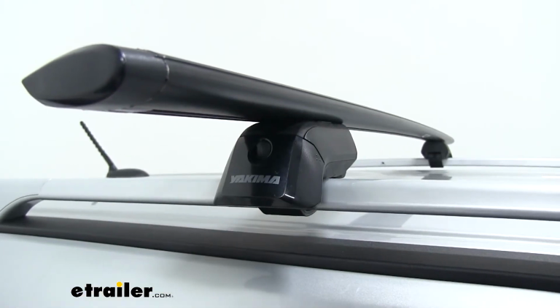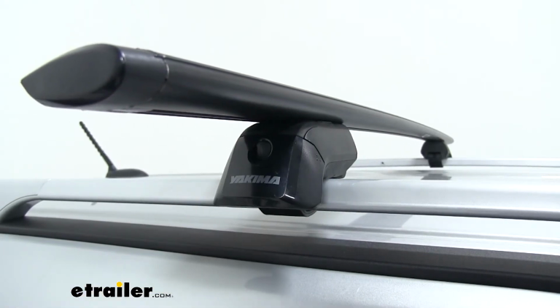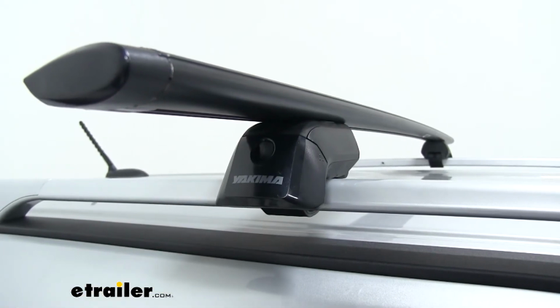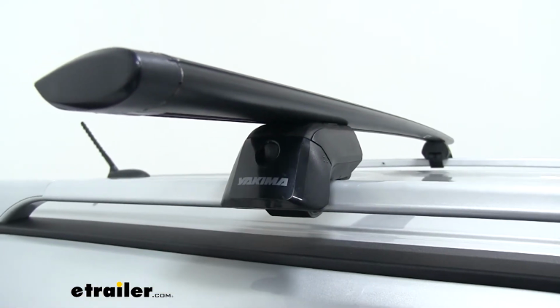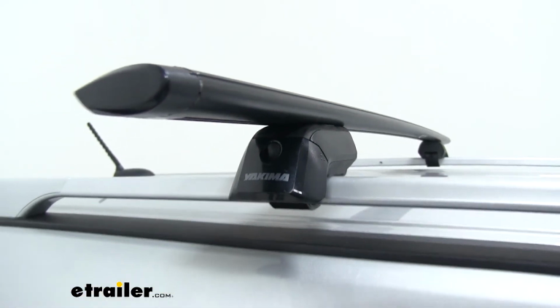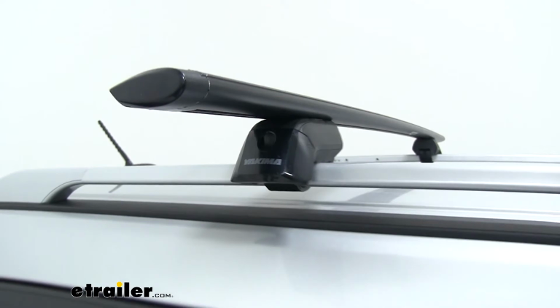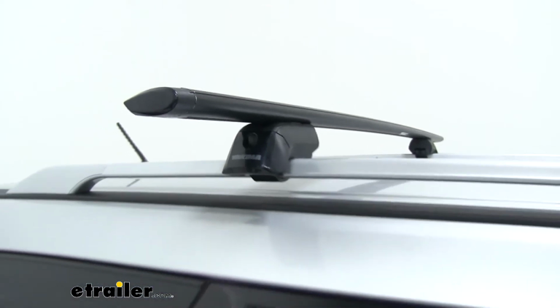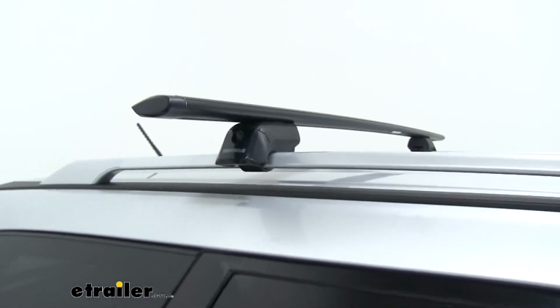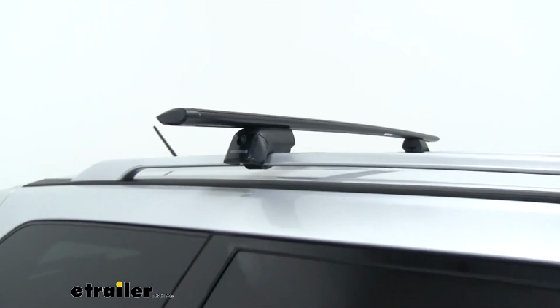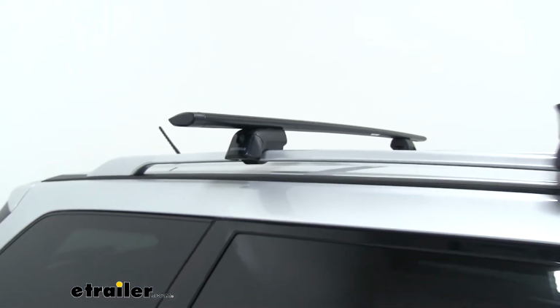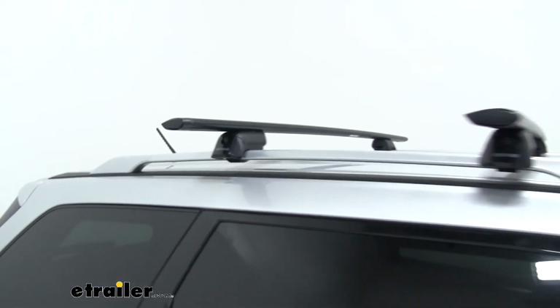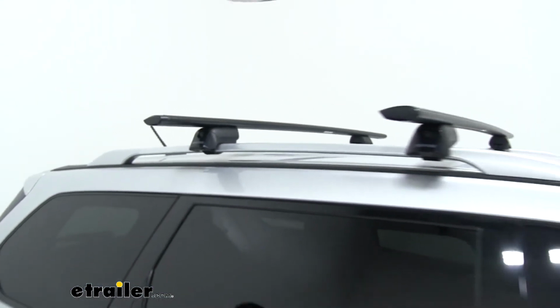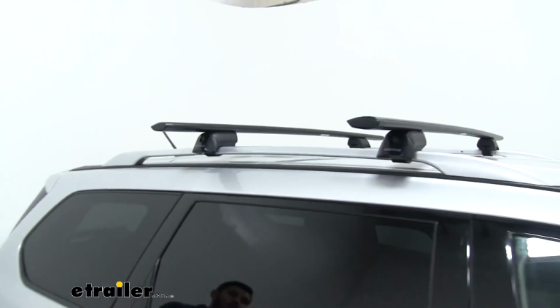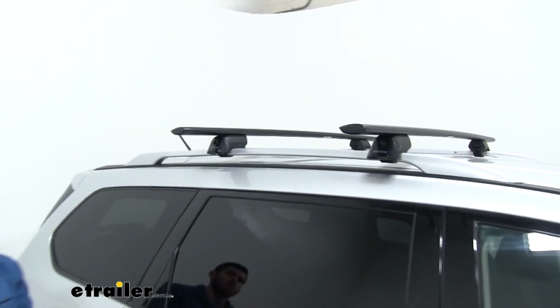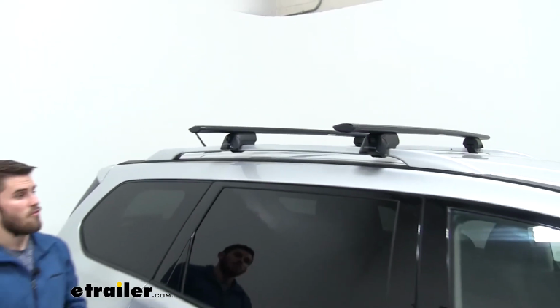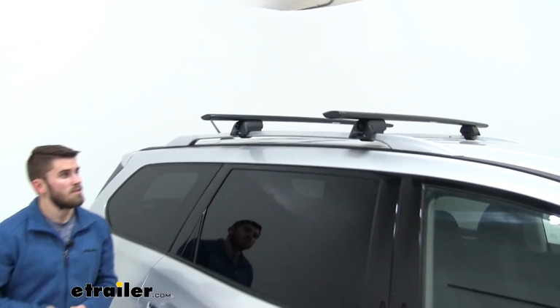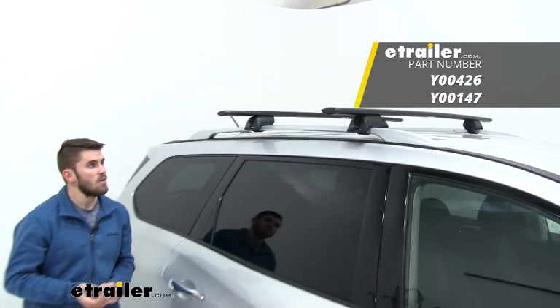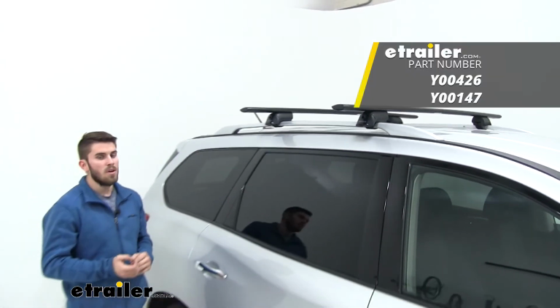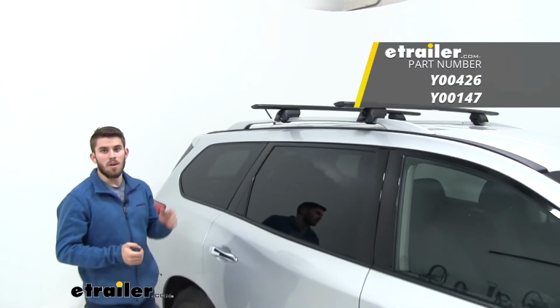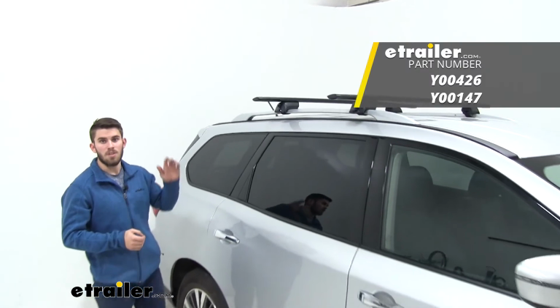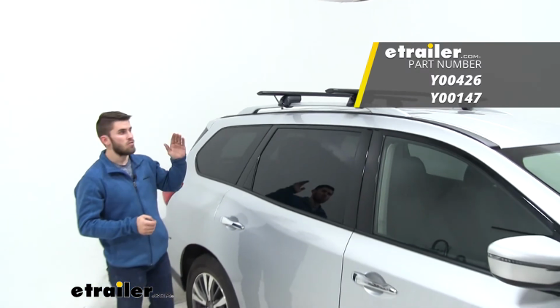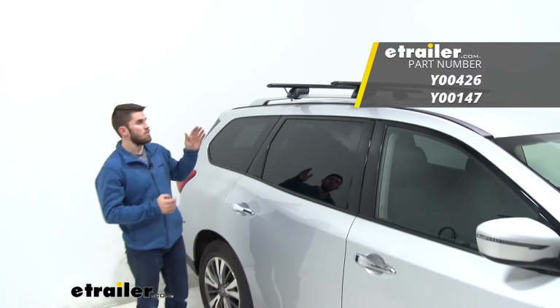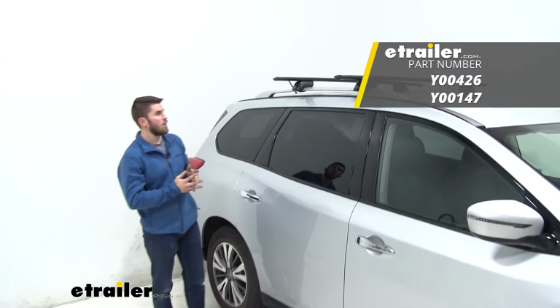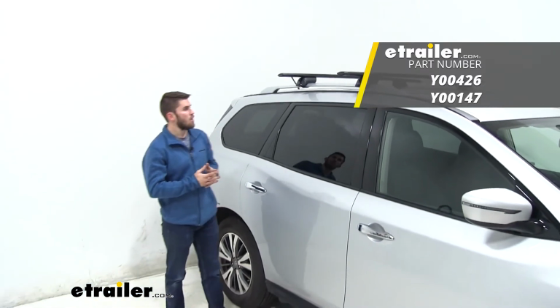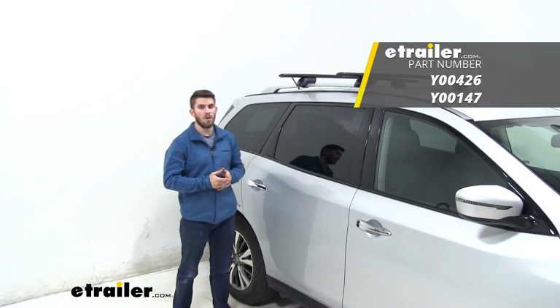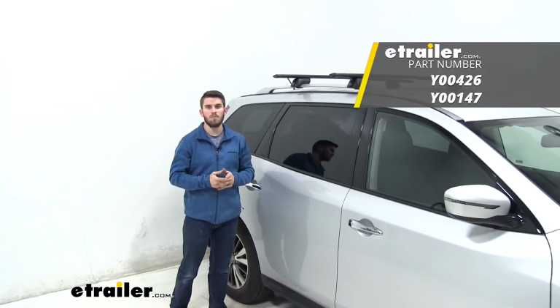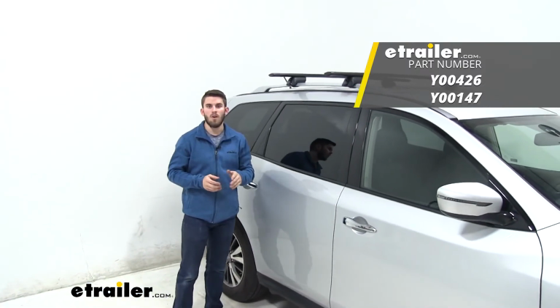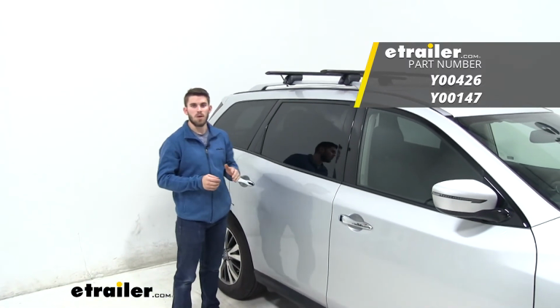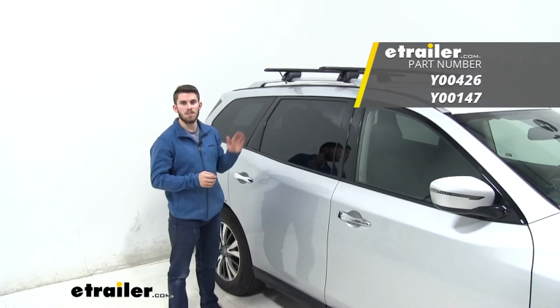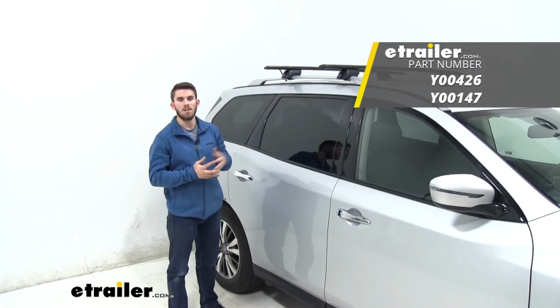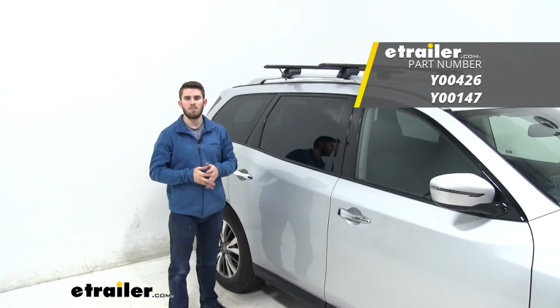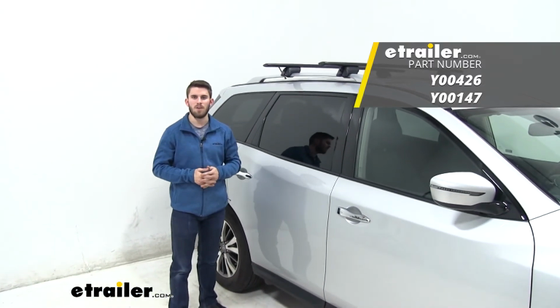Now you're ready to load up your favorite Yakima accessories and hit the road. That's going to do it for our test fit of the Yakima Jetstream Timberline Tower Roof Rack System on our 2018 Nissan Pathfinder. We'll see you next time.